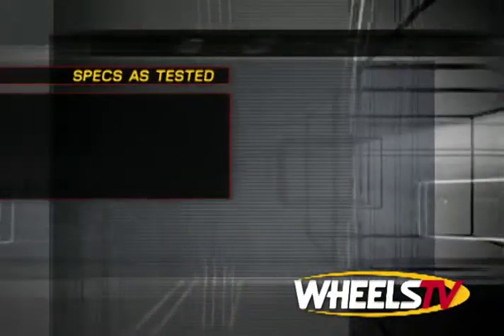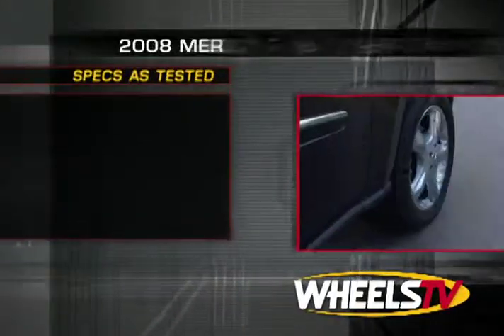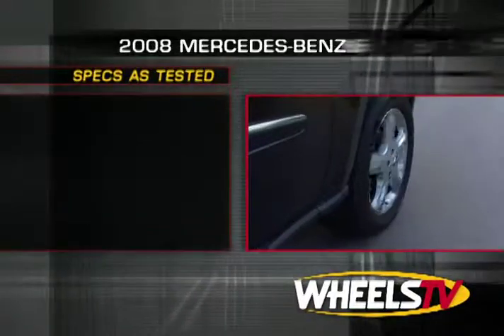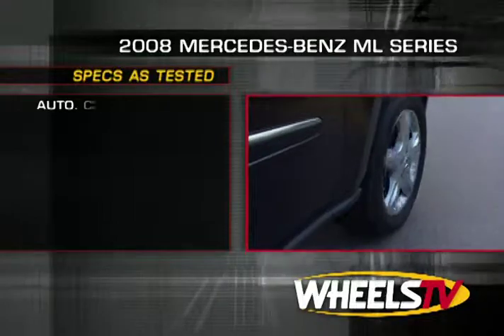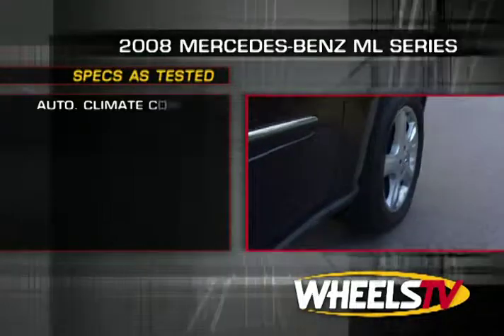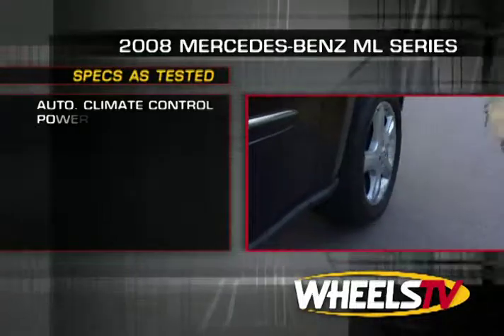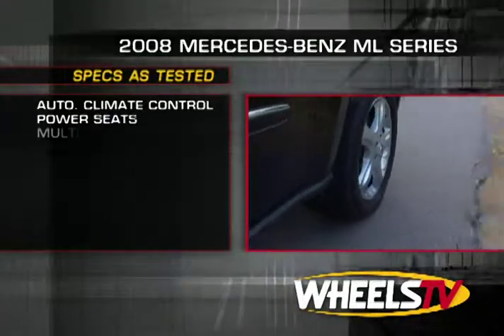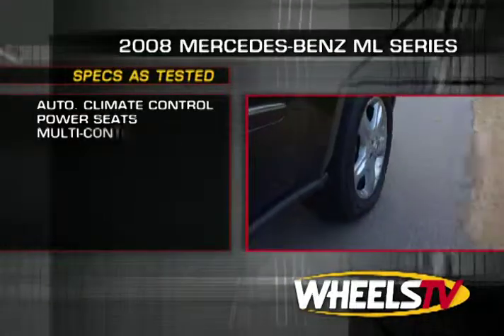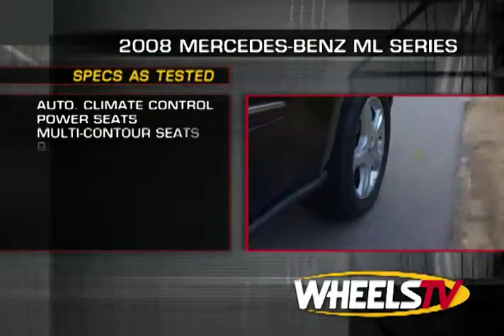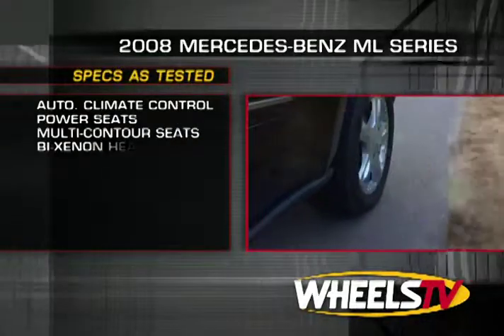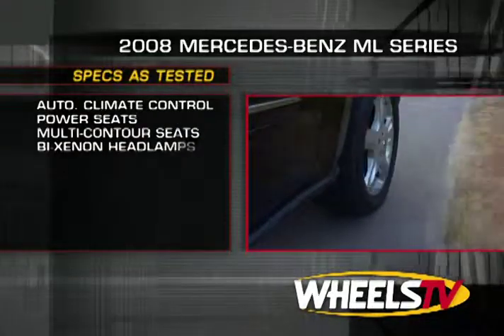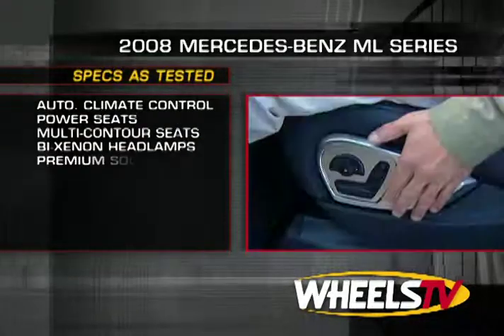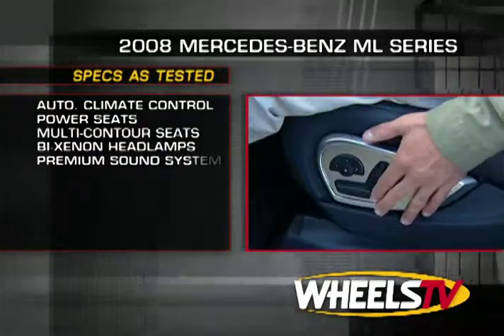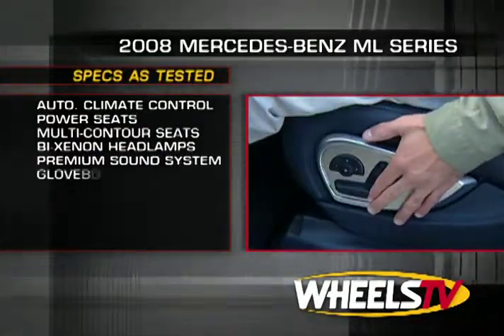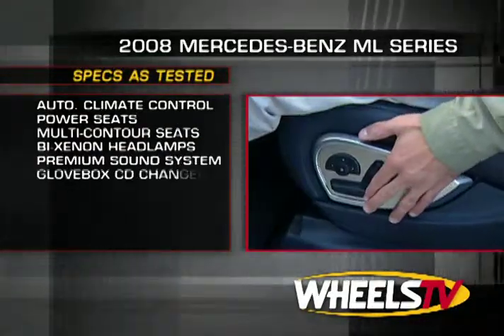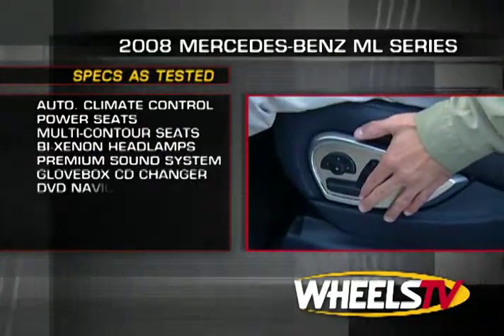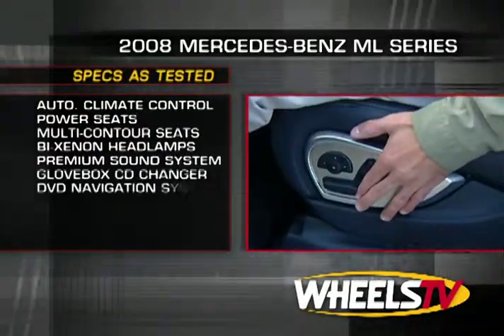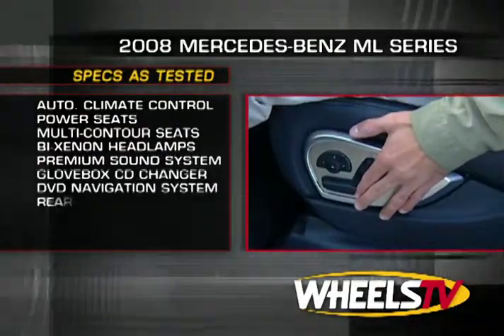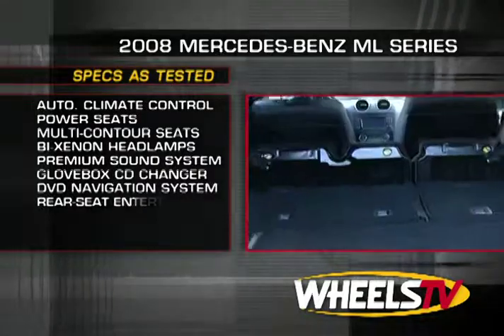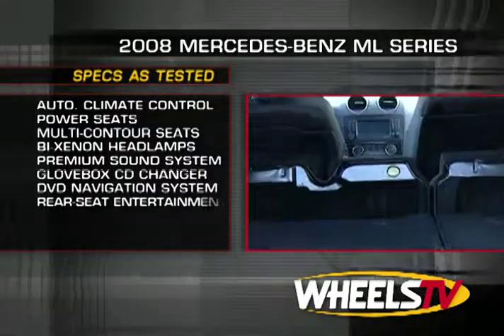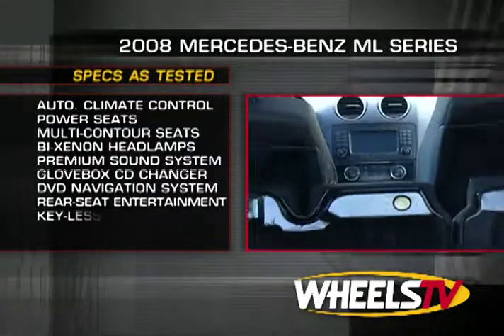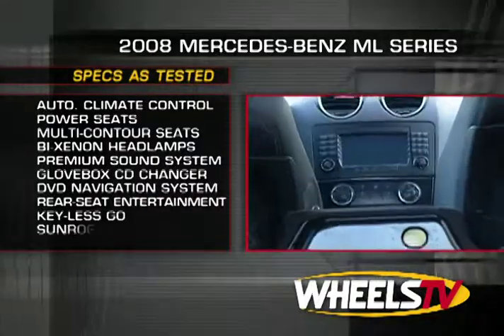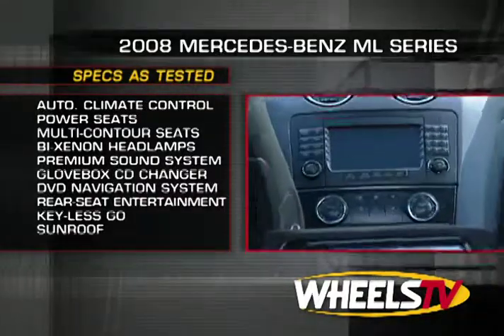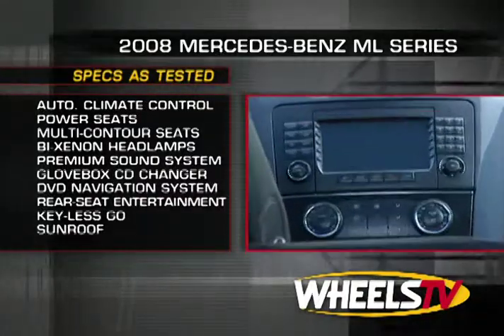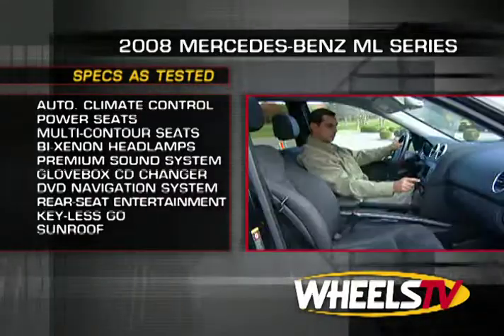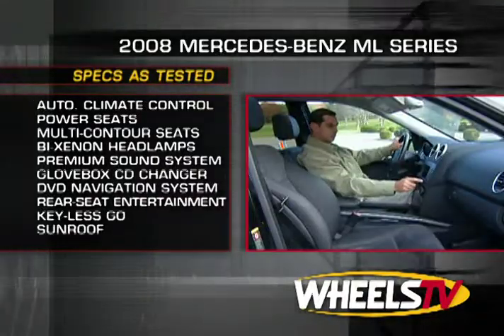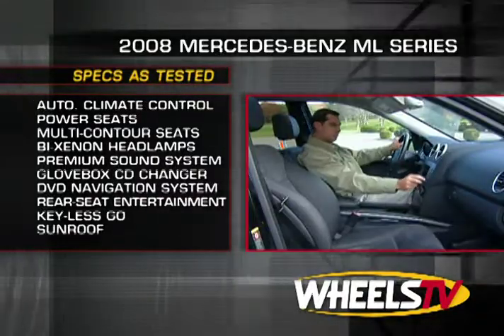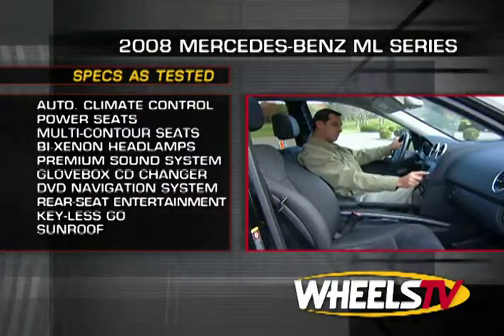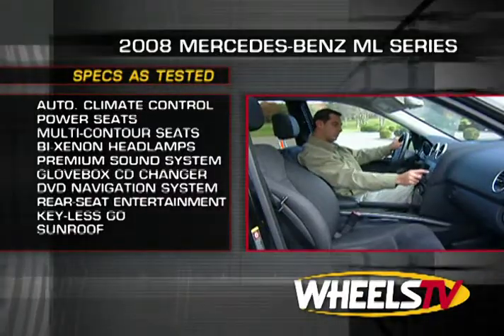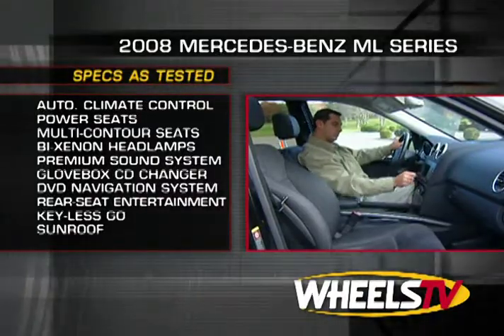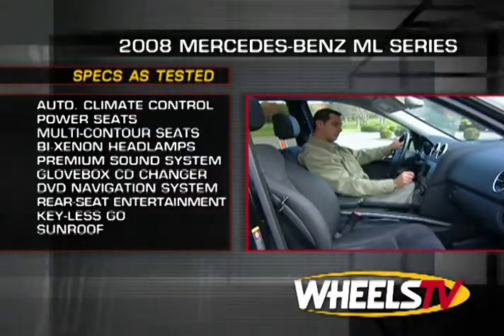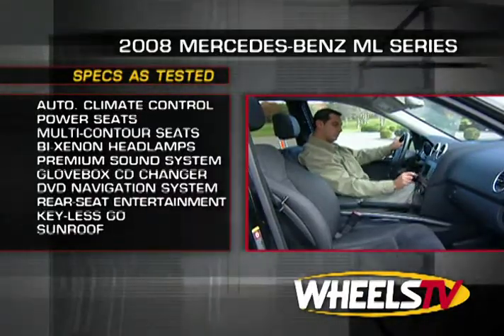All ML Series SUVs come standard with automatic climate control, power adjustable front seats, and an eight-speaker stereo system. There's a slew of options including multi-contour seats,